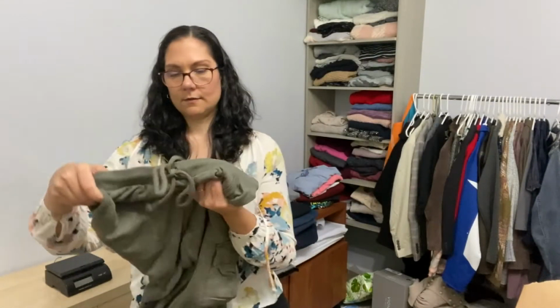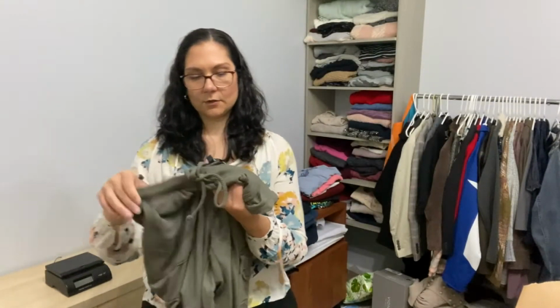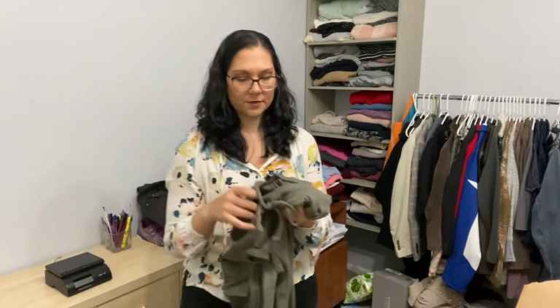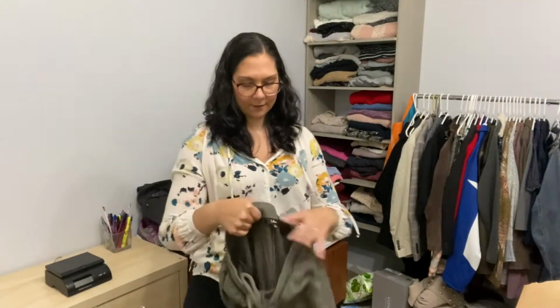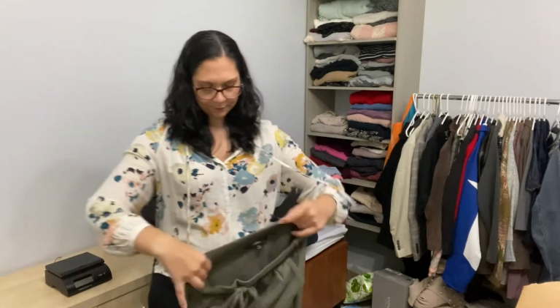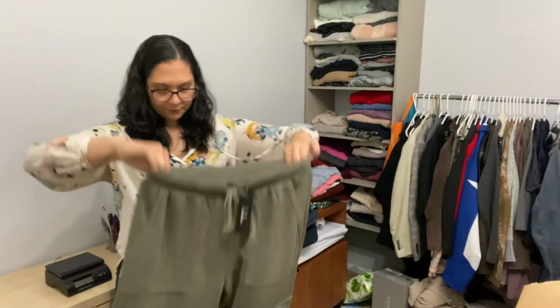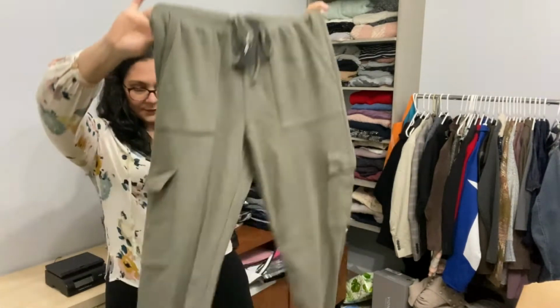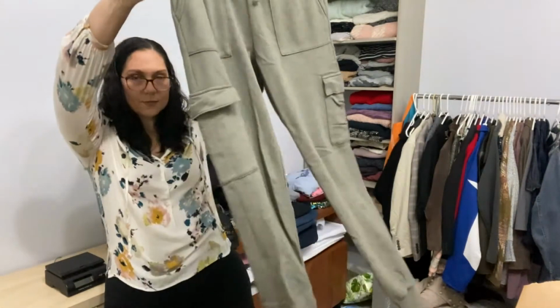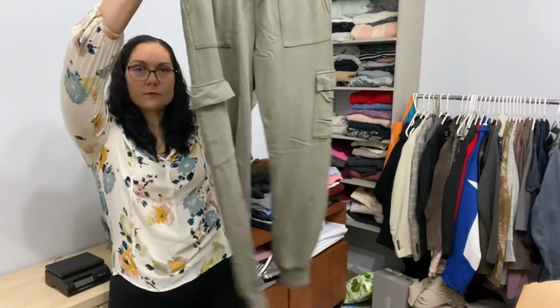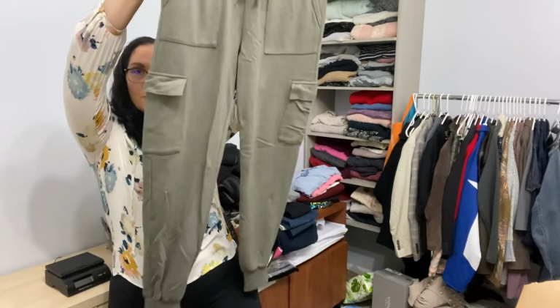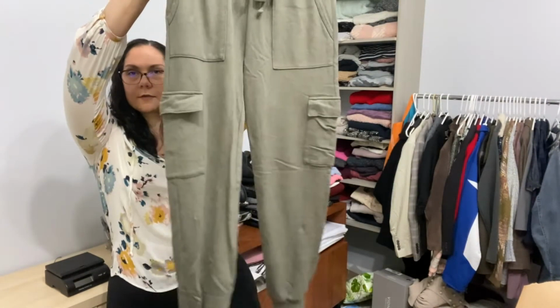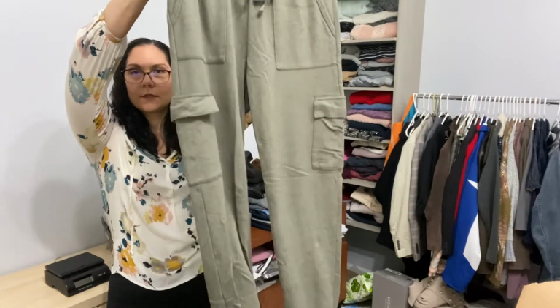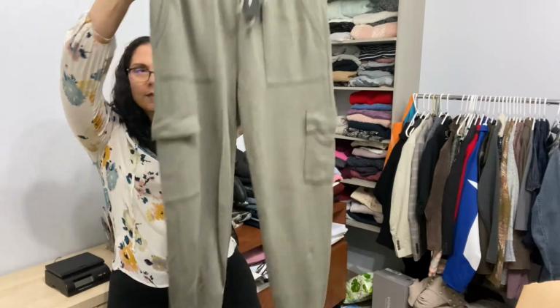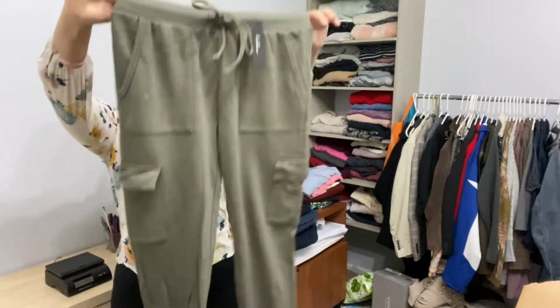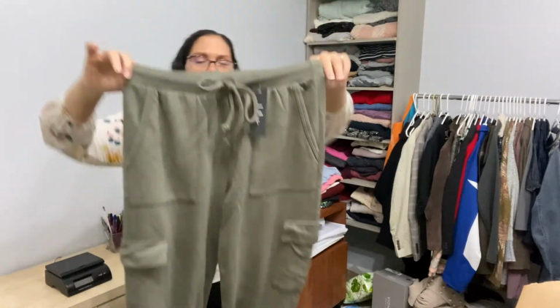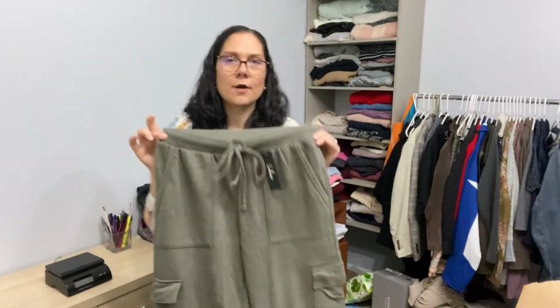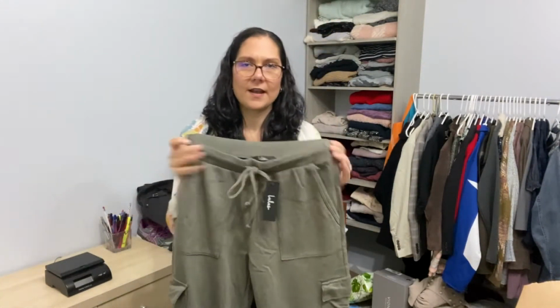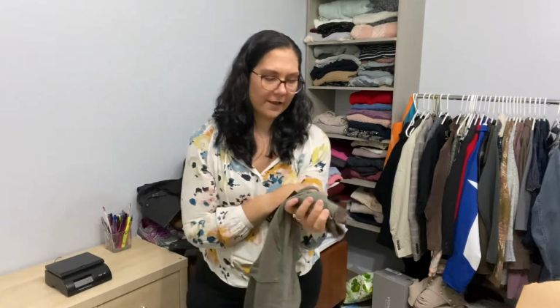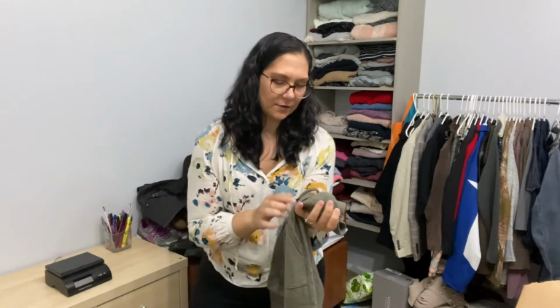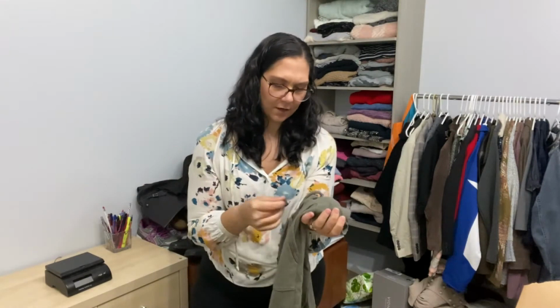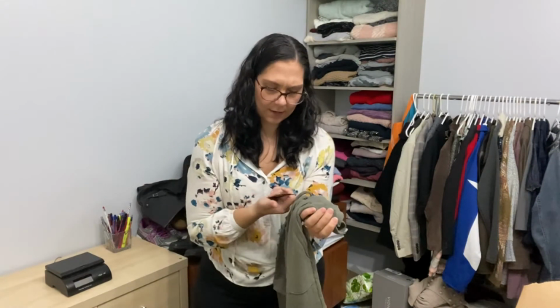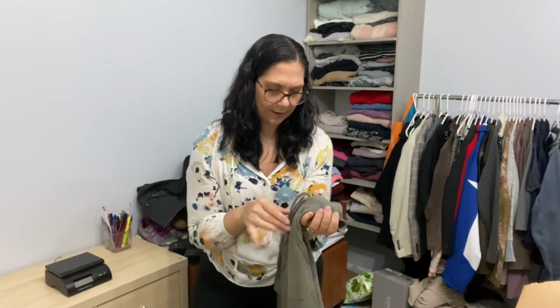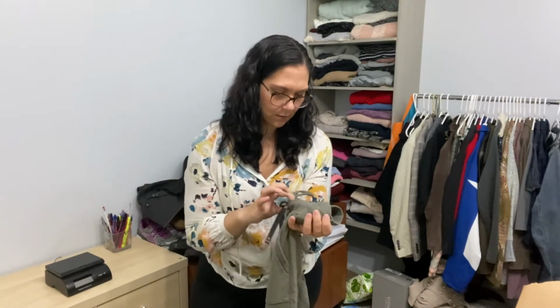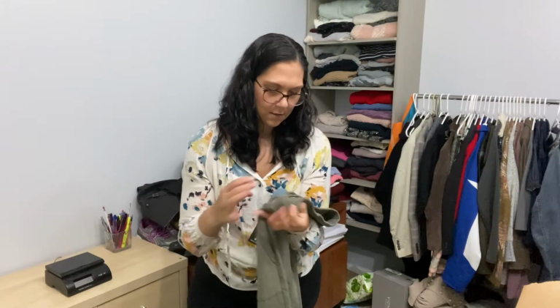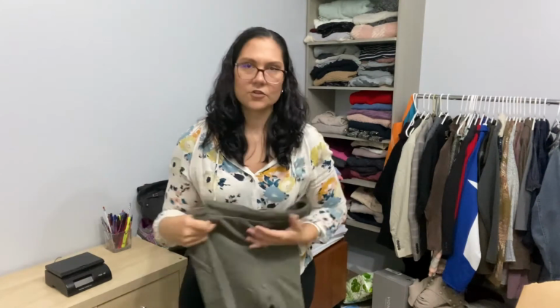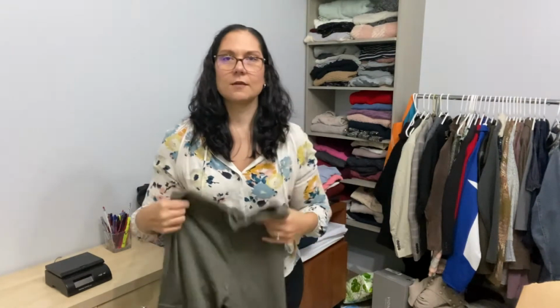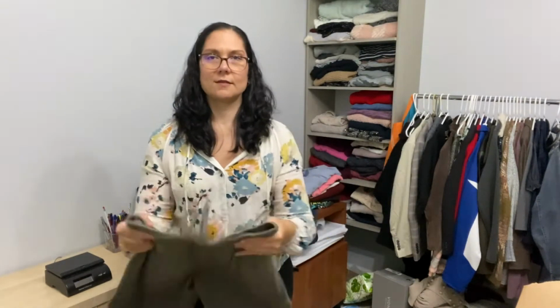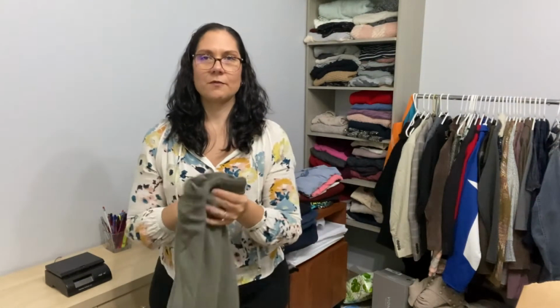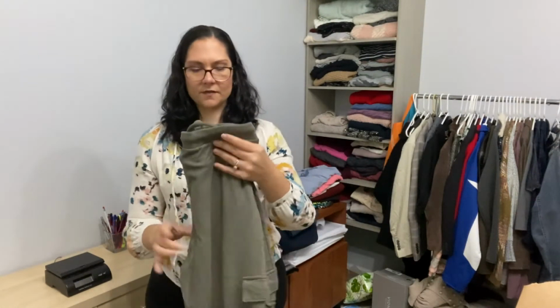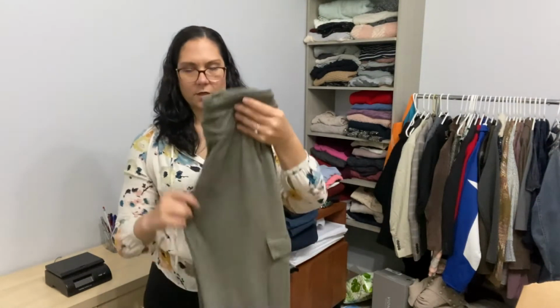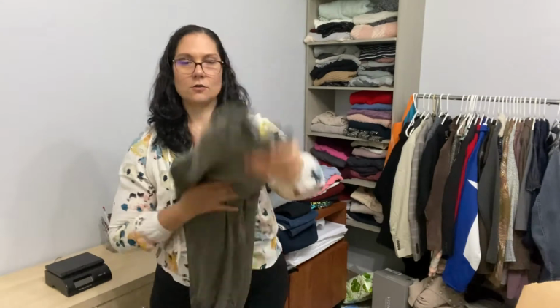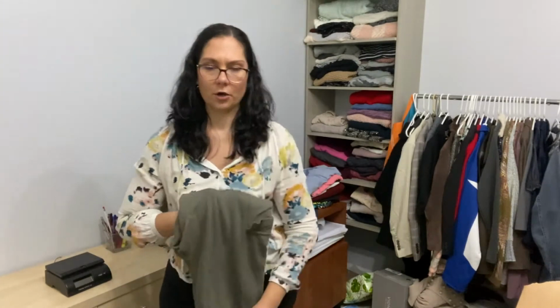These are Lulu's again, size small joggers. These are super comfy and I feel like these are never going to go out of style because everybody loves a good jogger.